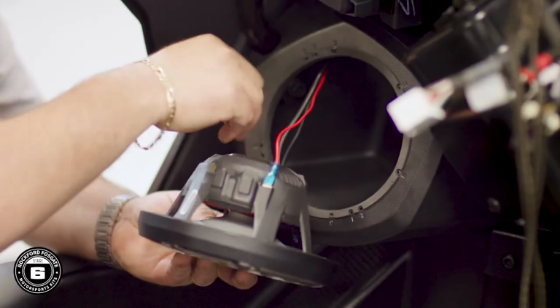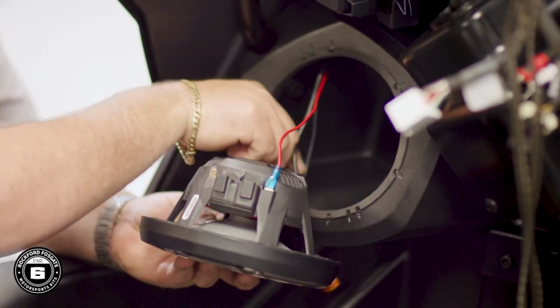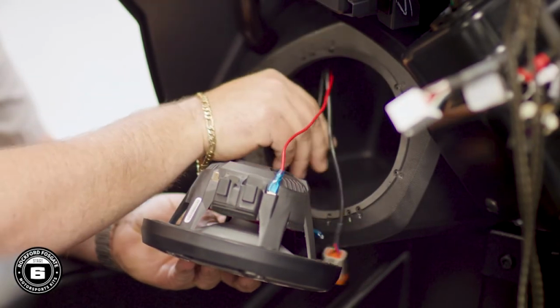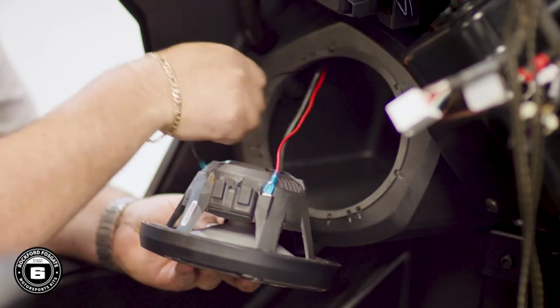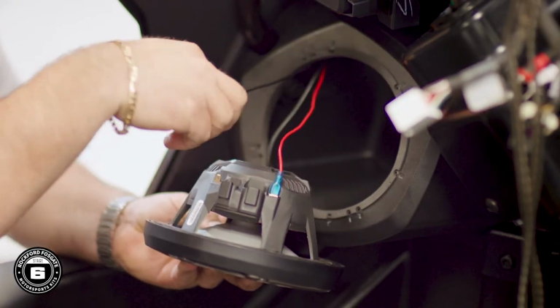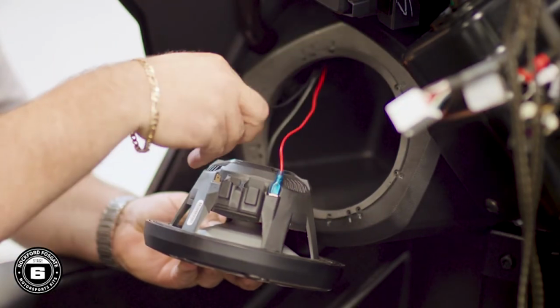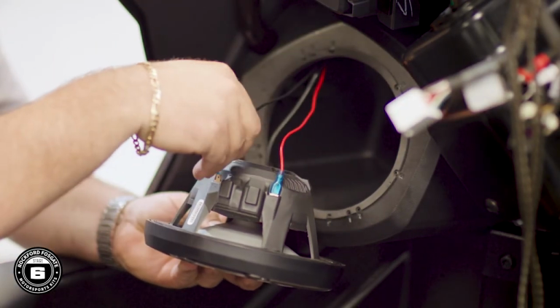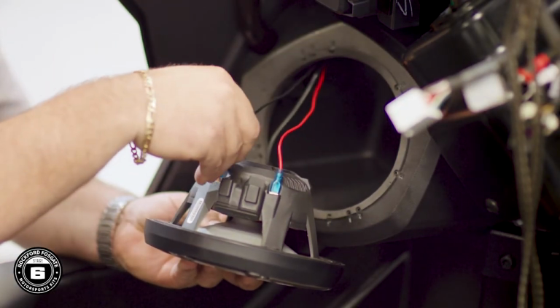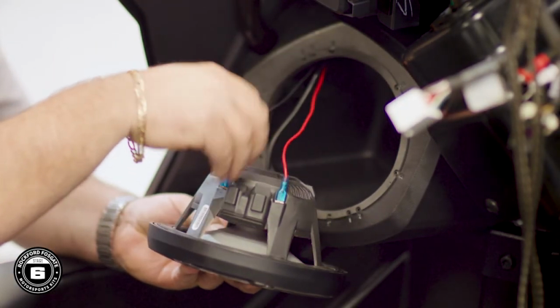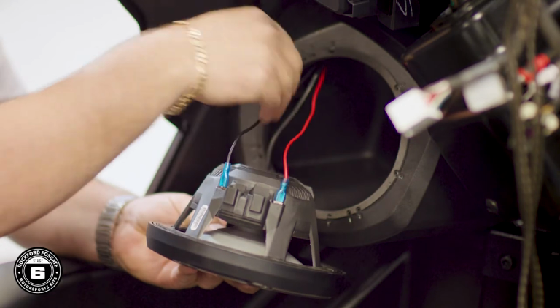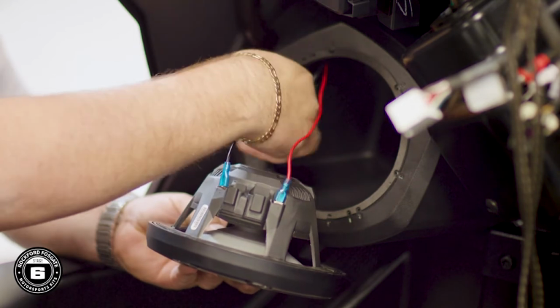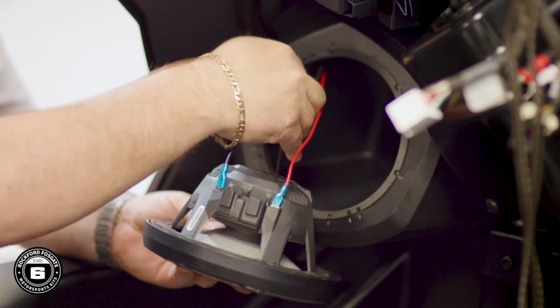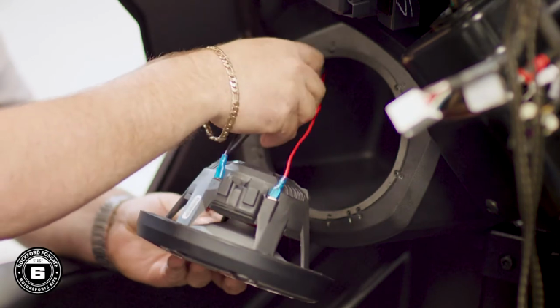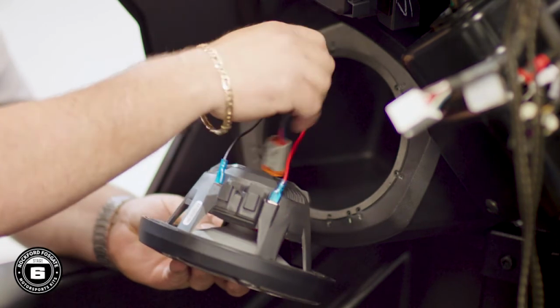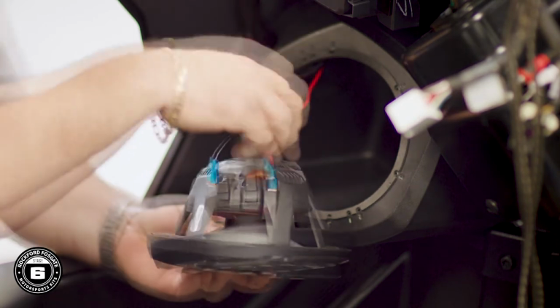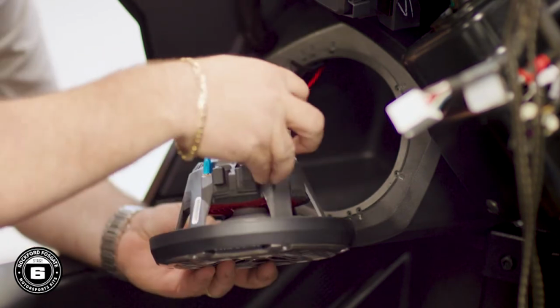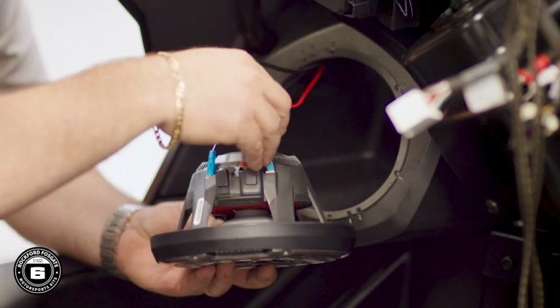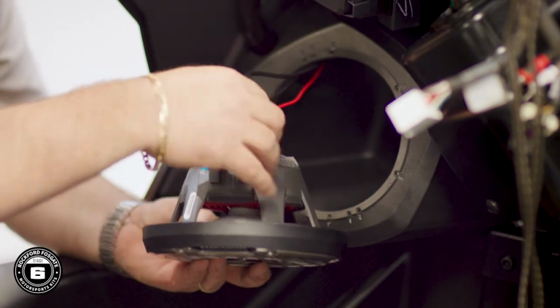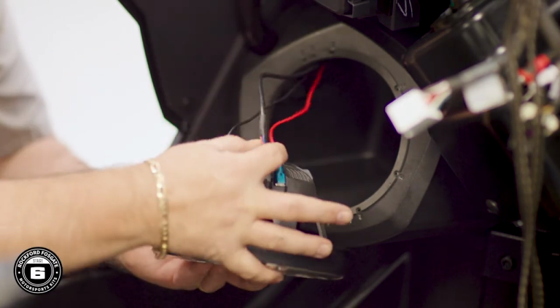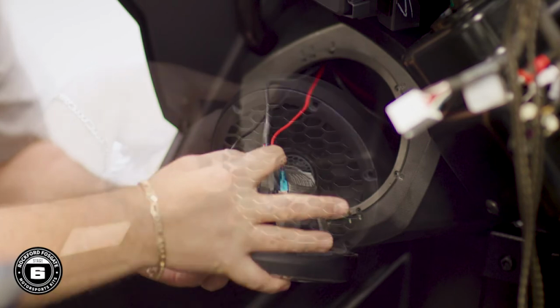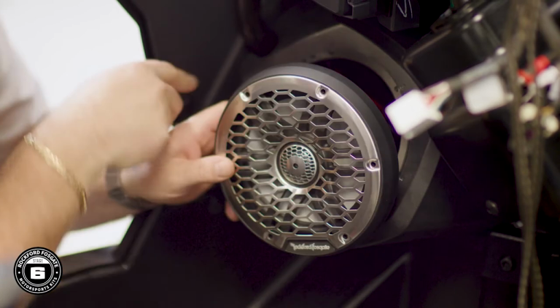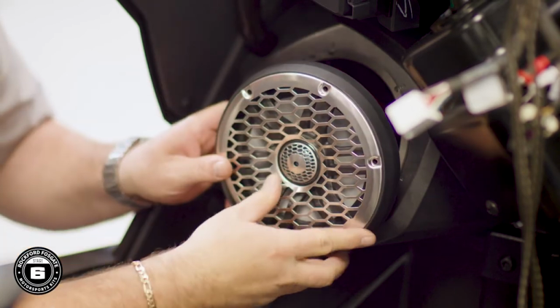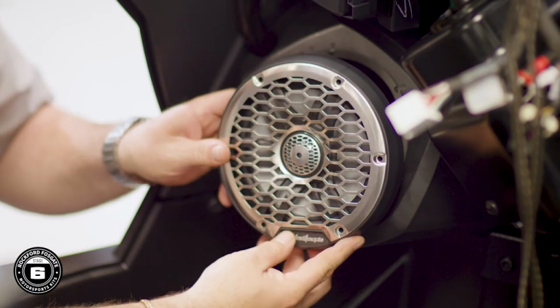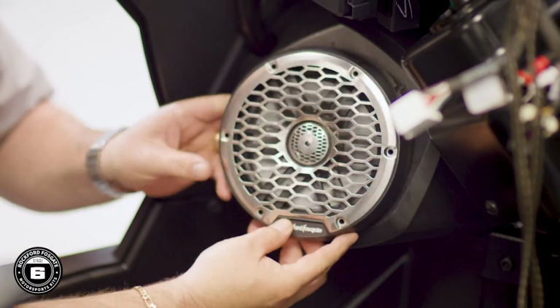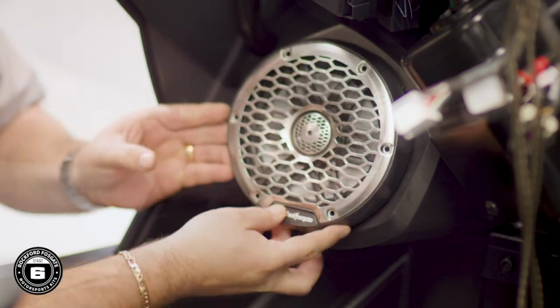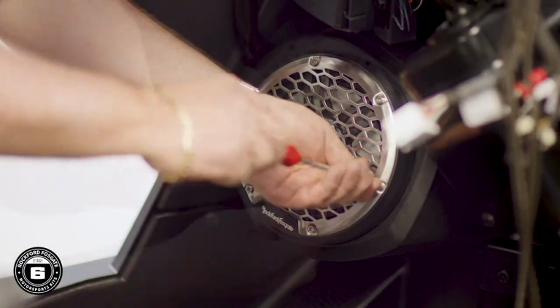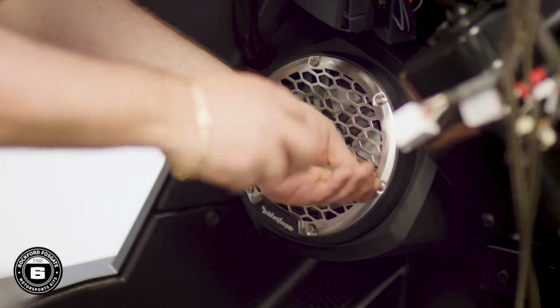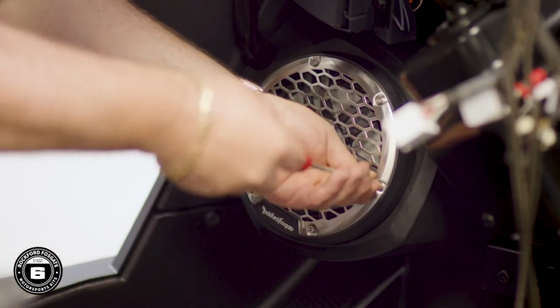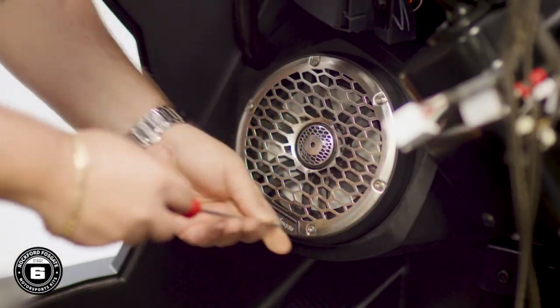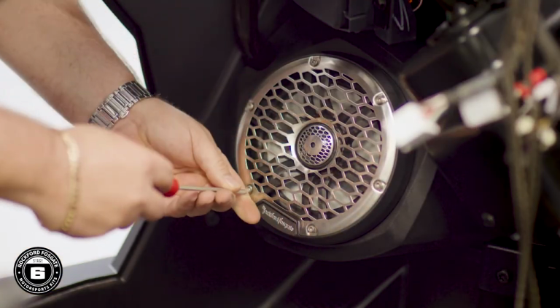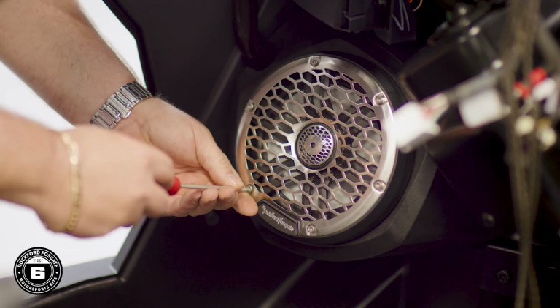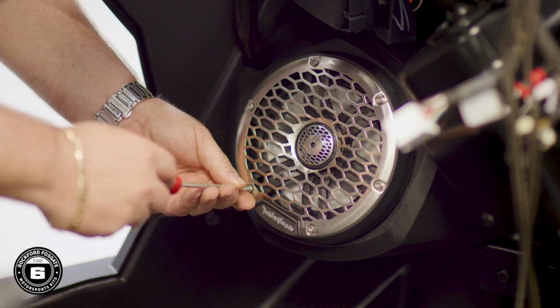Now you're ready to install your speakers. Connect the speaker by attaching the red wire to the positive spade lug and the black wire to the negative spade lug, then plug in the four-pin Deutsch connector for the Color Optics feature. Position the speaker in the number three hole on the pod and secure it using the included 3mm bit and supplied hardware.